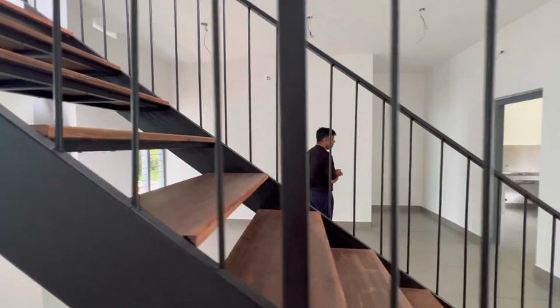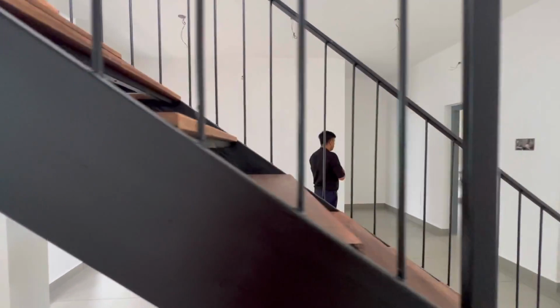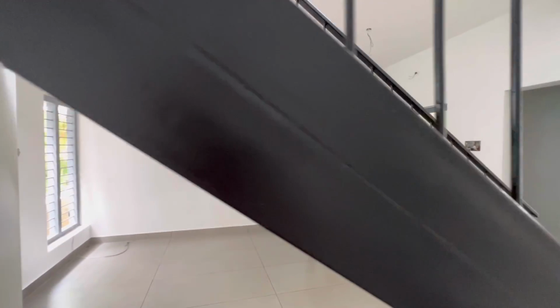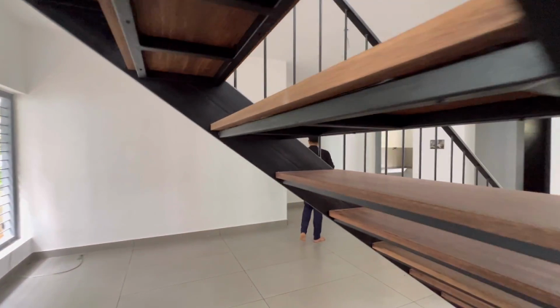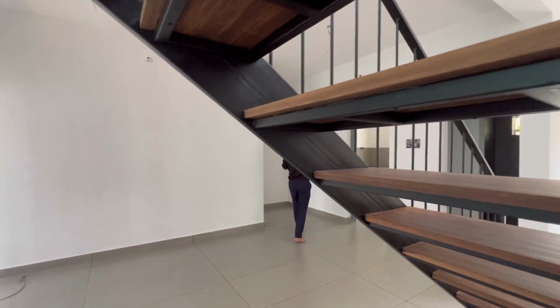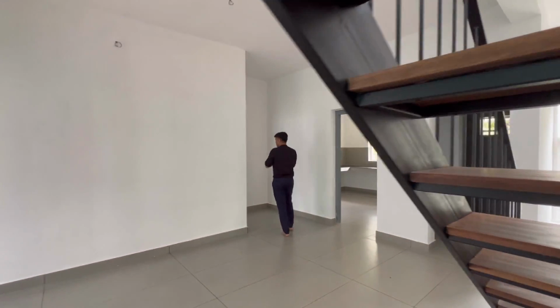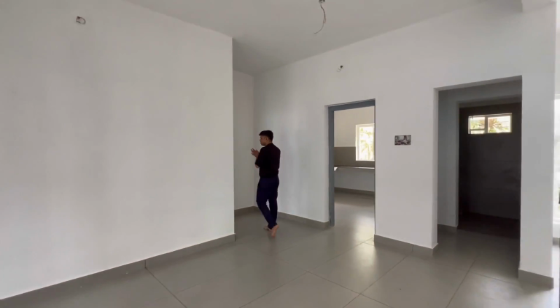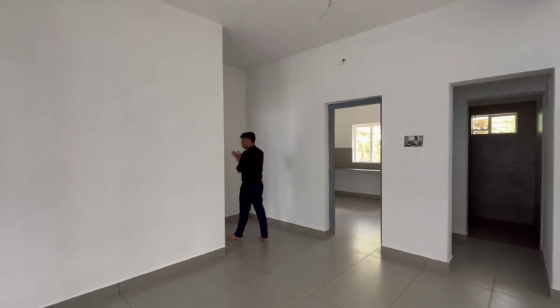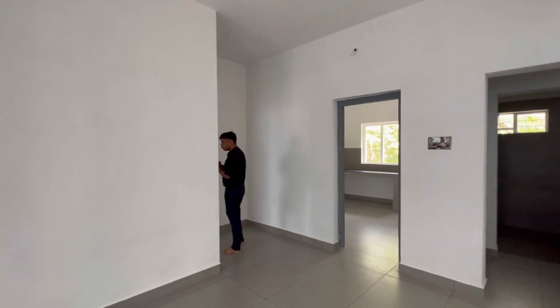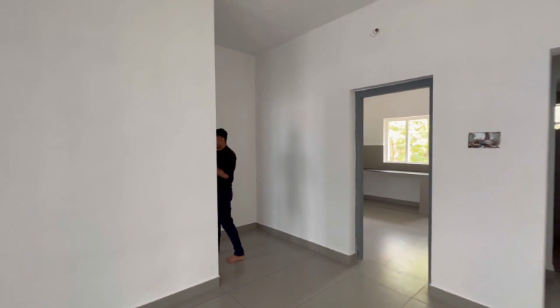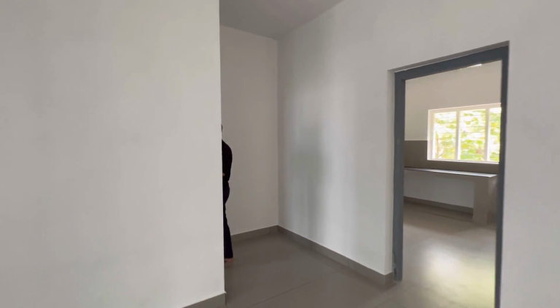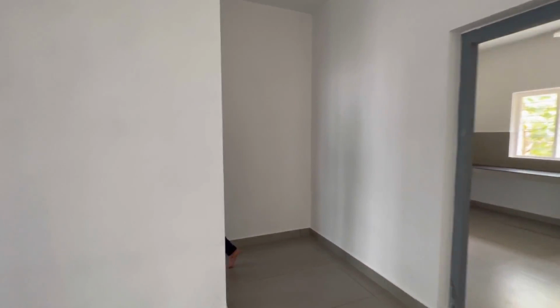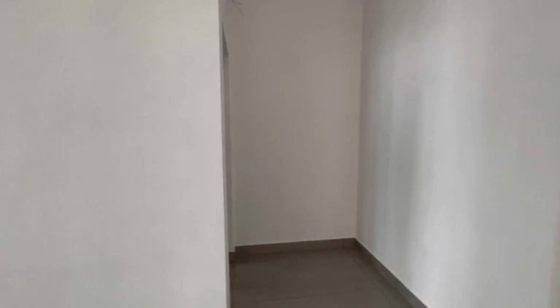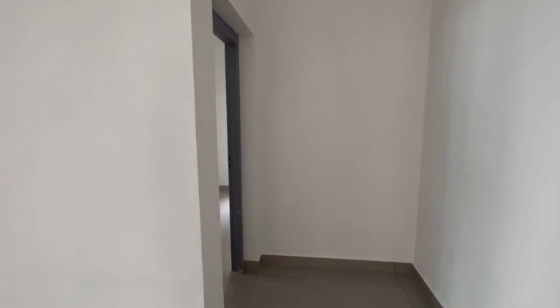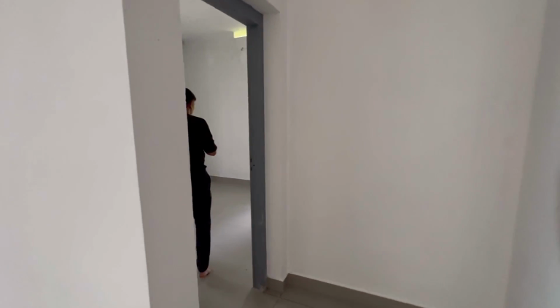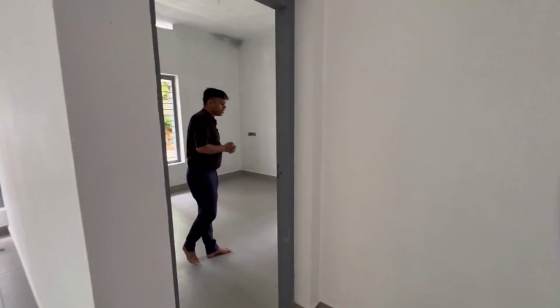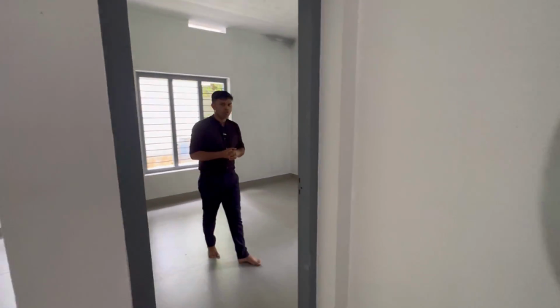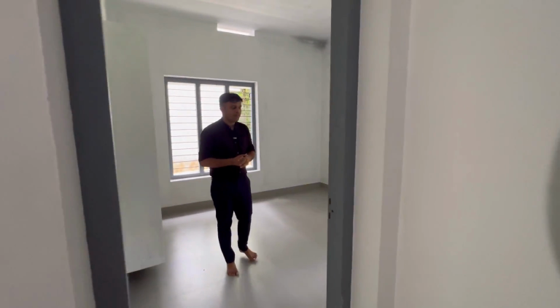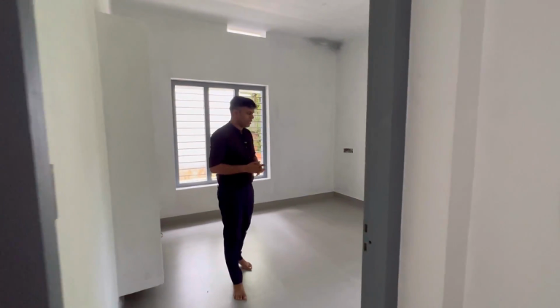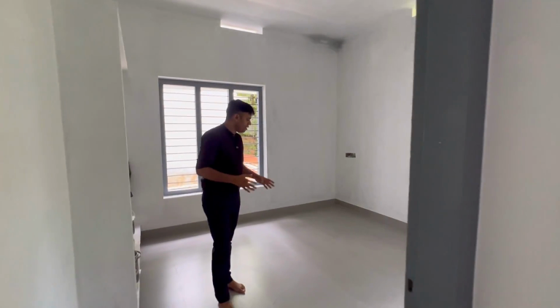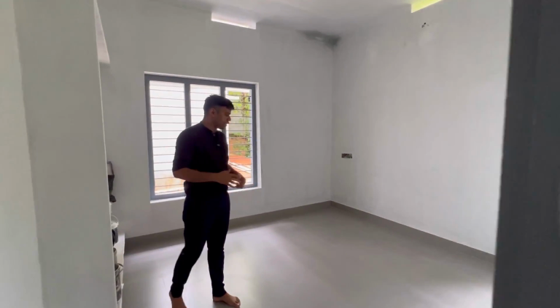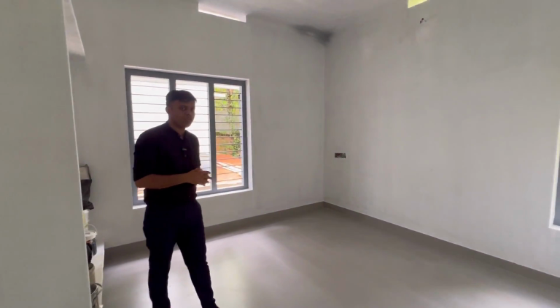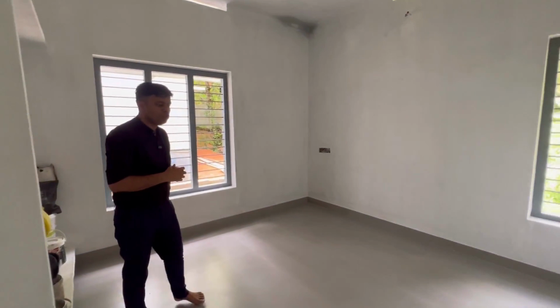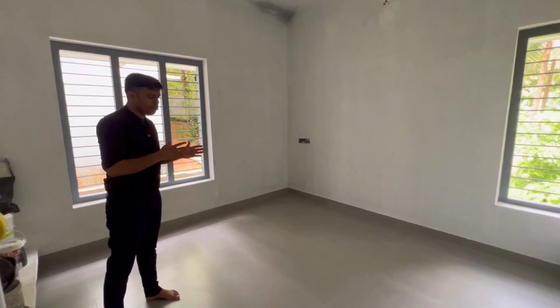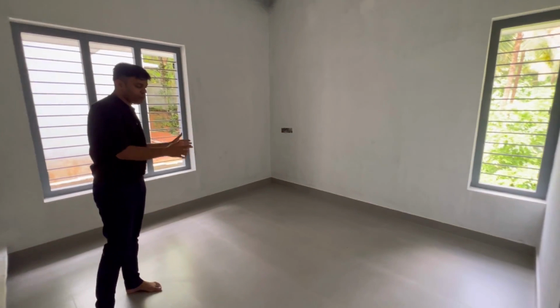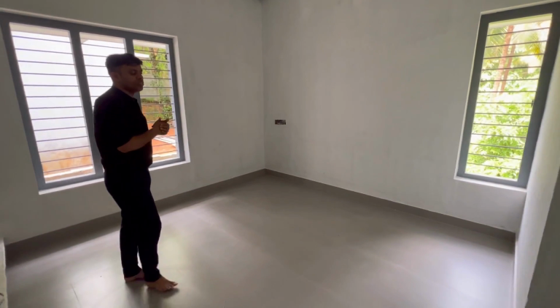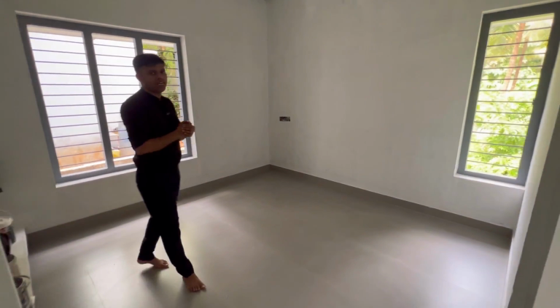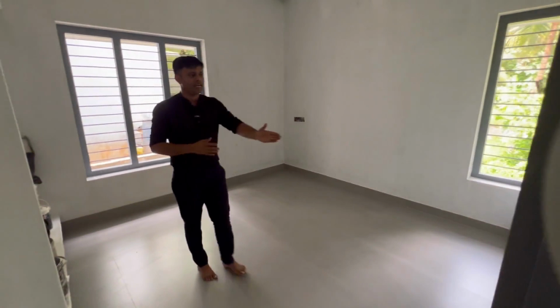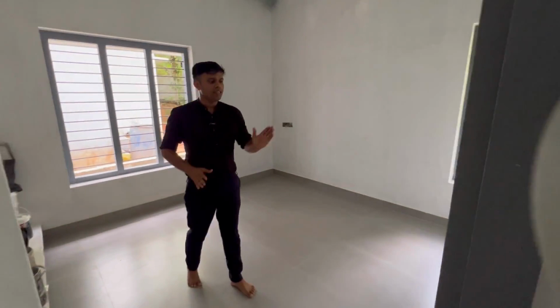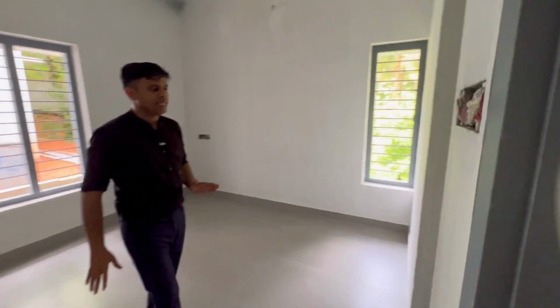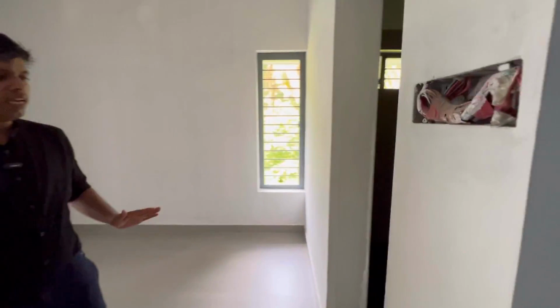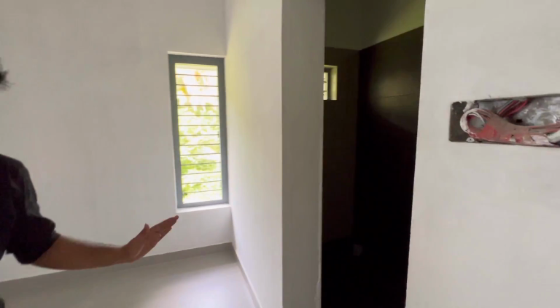This area is the master bedroom. It is a little elevated in the building. This room is around 330 to 360 square feet in size. It has an attached toilet with plumbing.